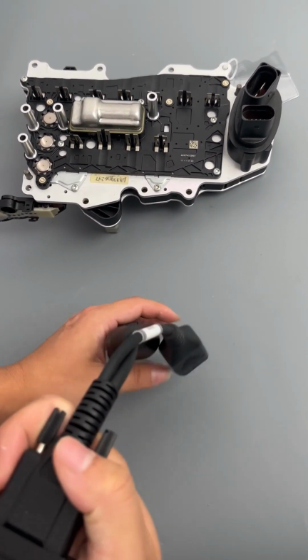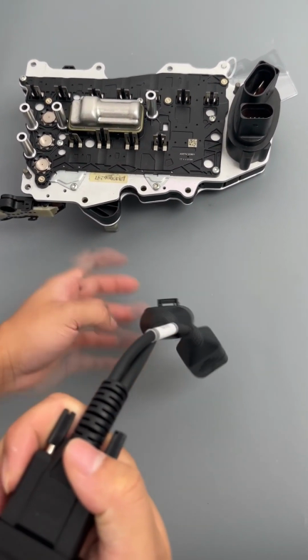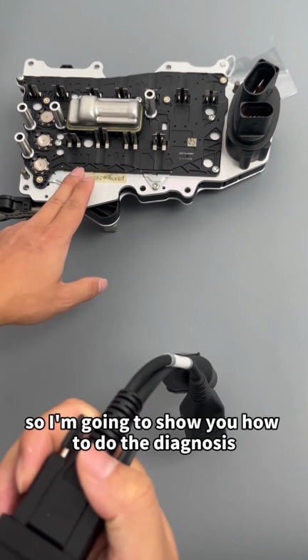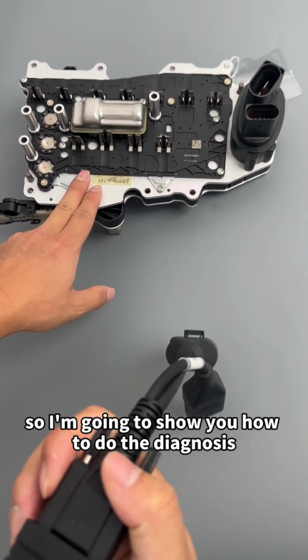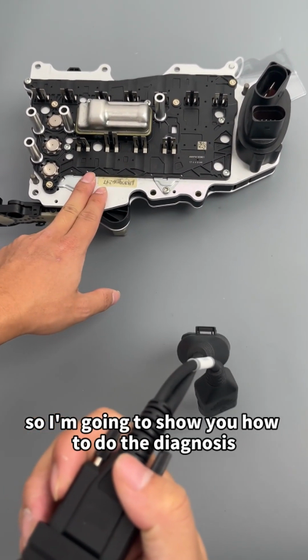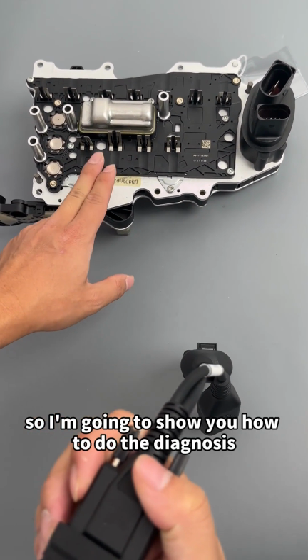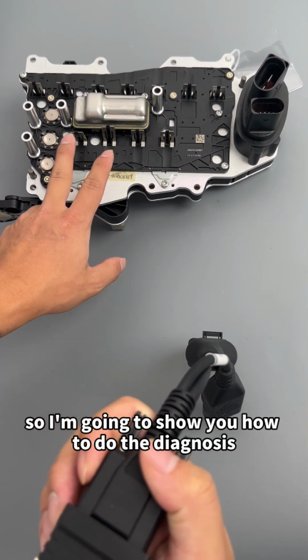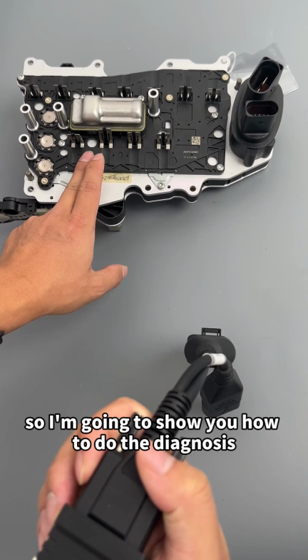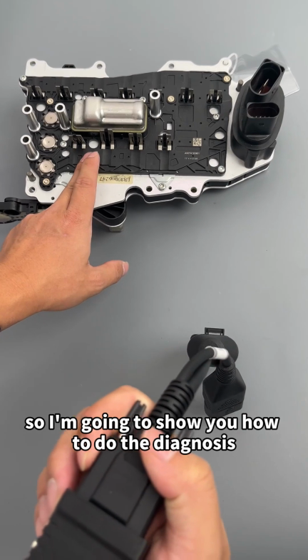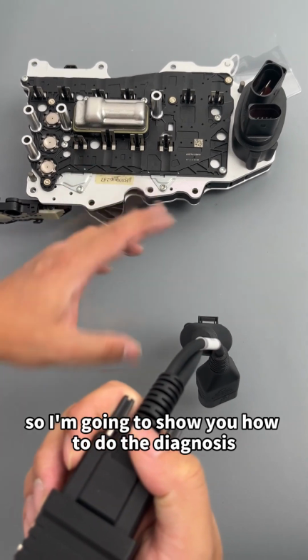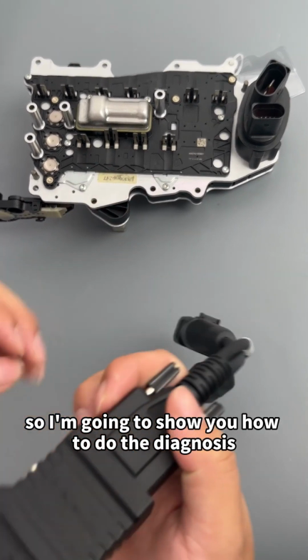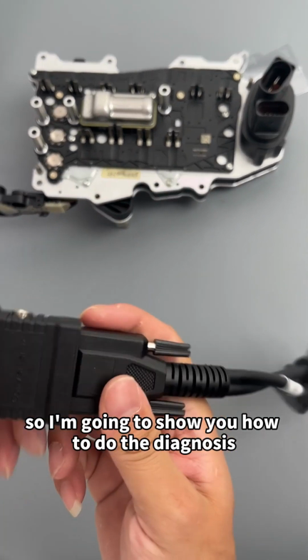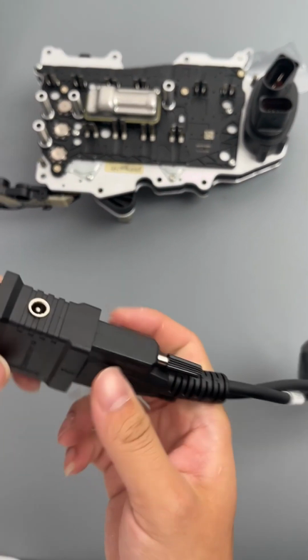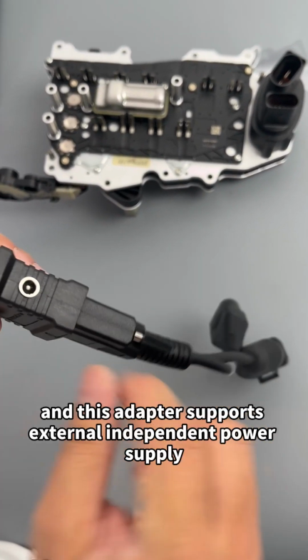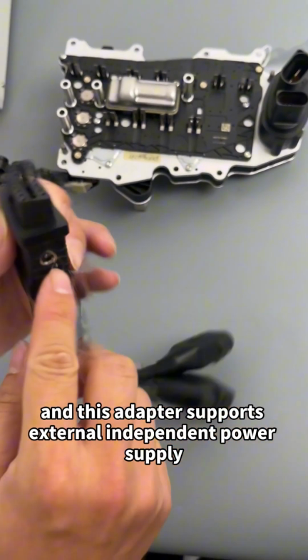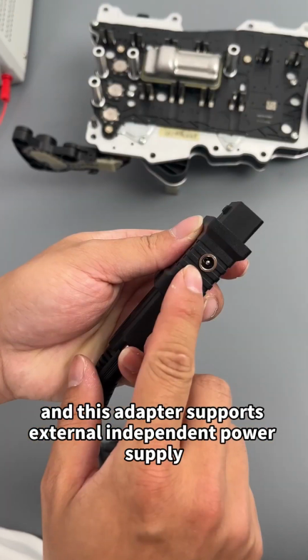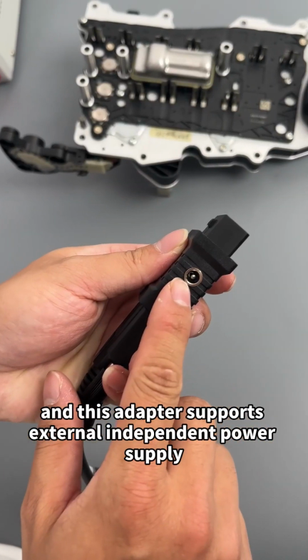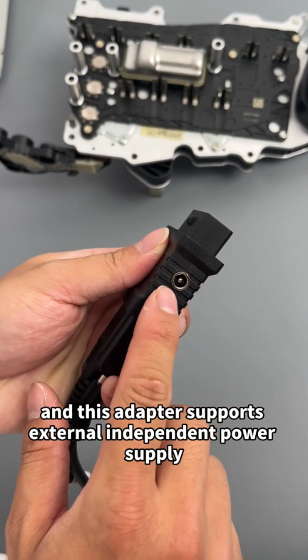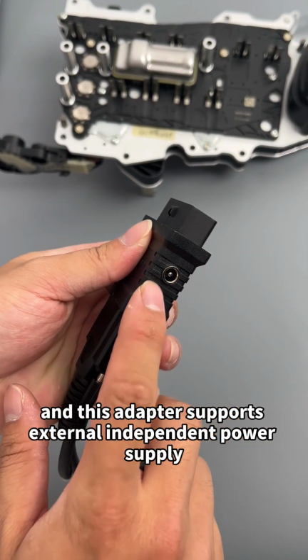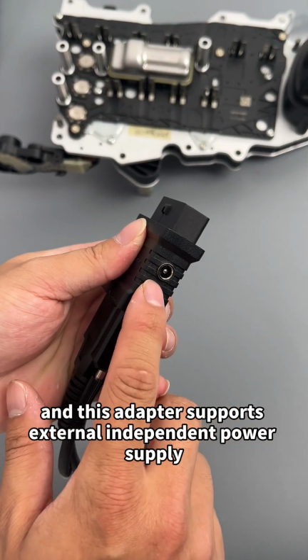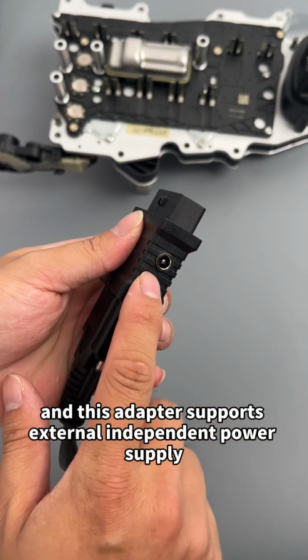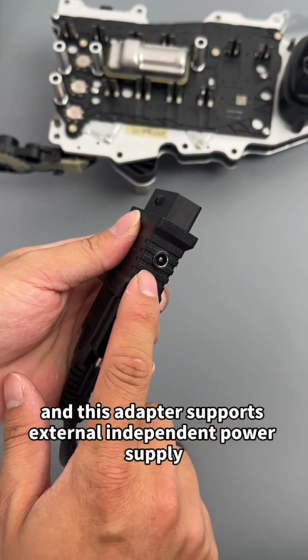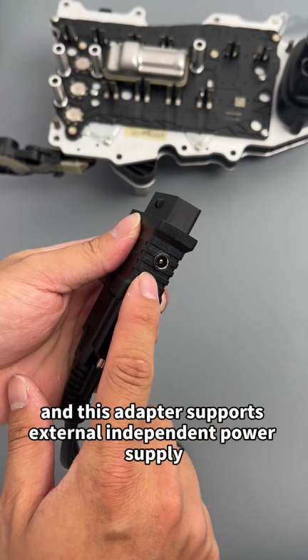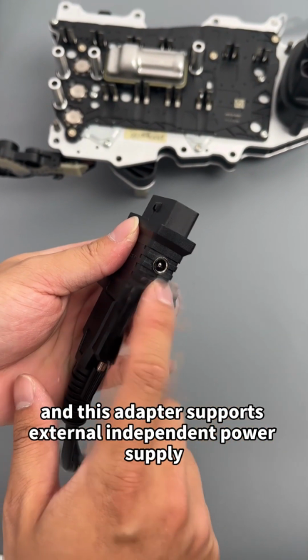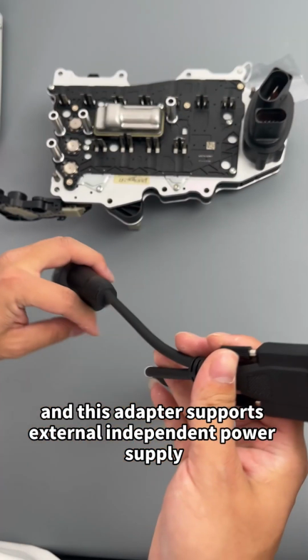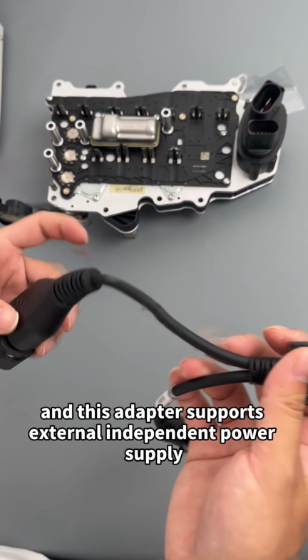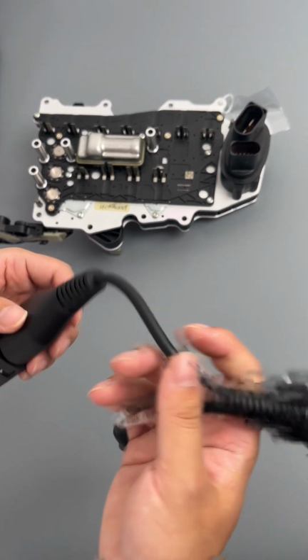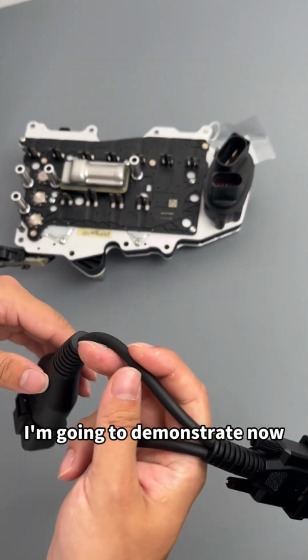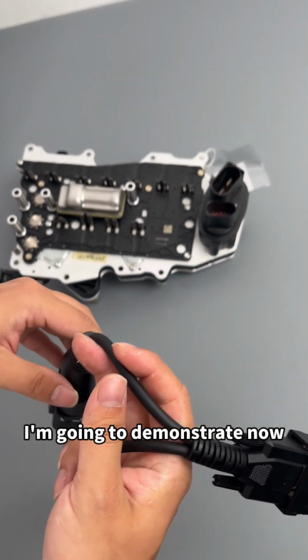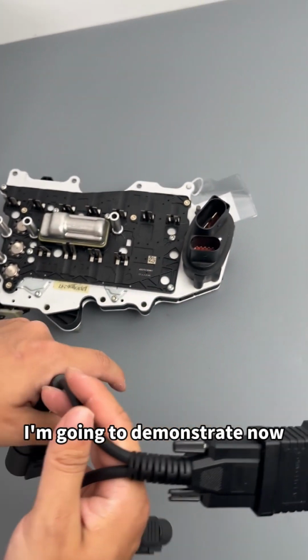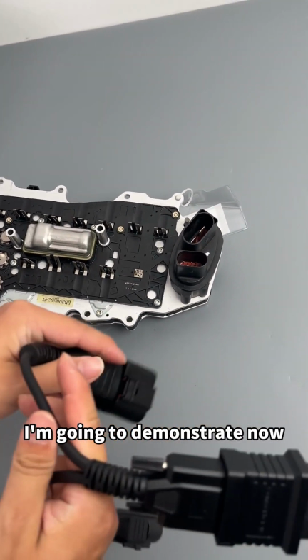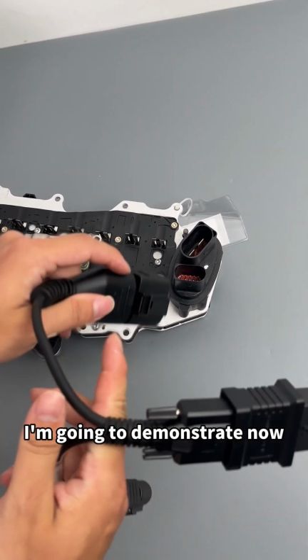I'm going to show you how to do the diagnosis. This adapter supports external independent power supply. I'm going to demonstrate now.